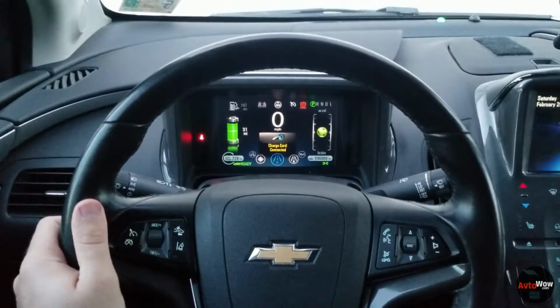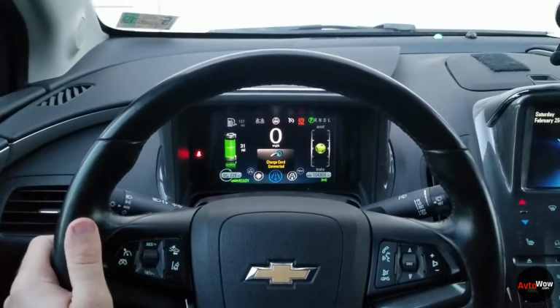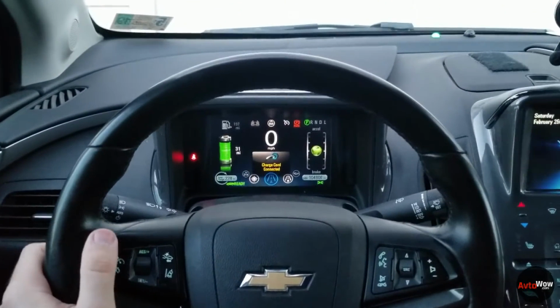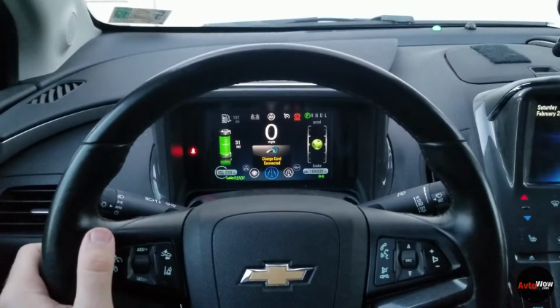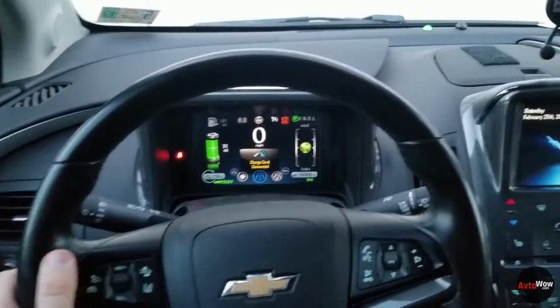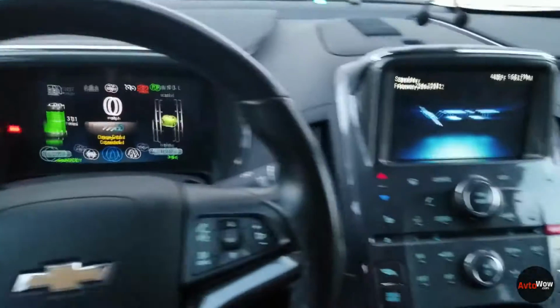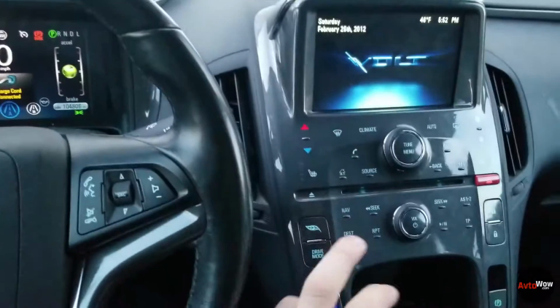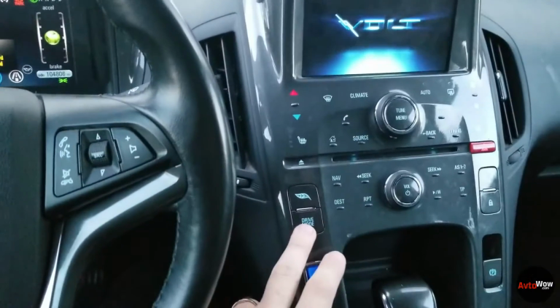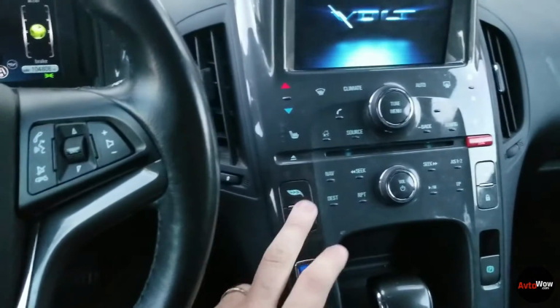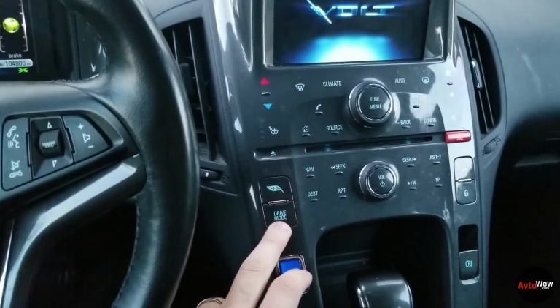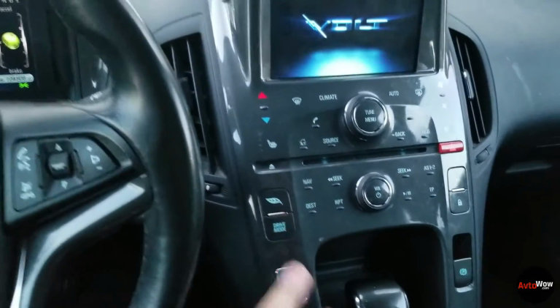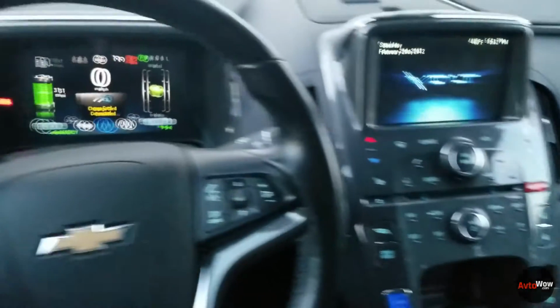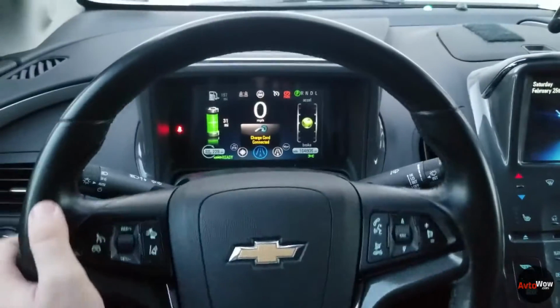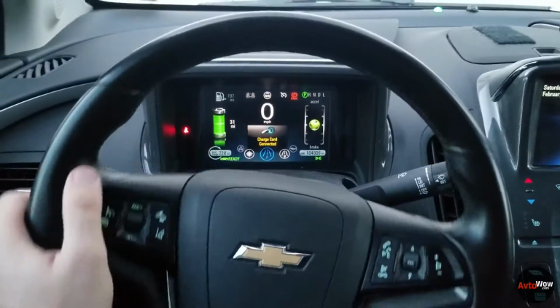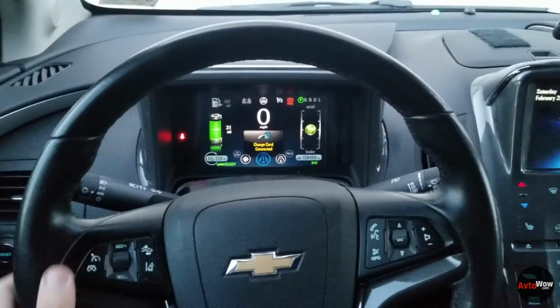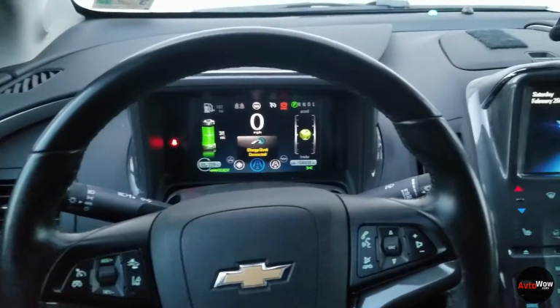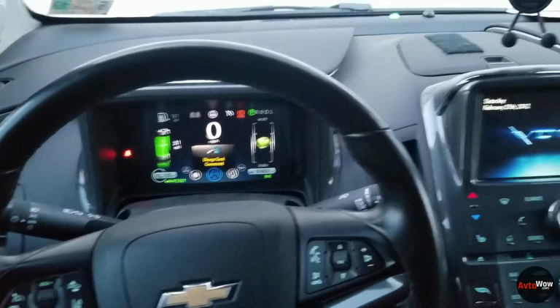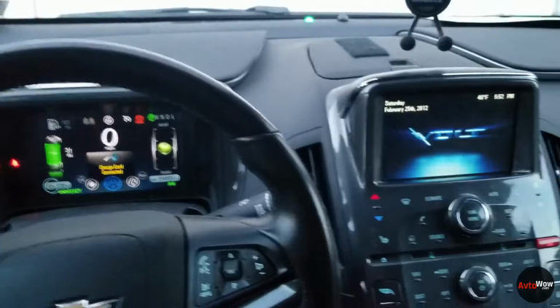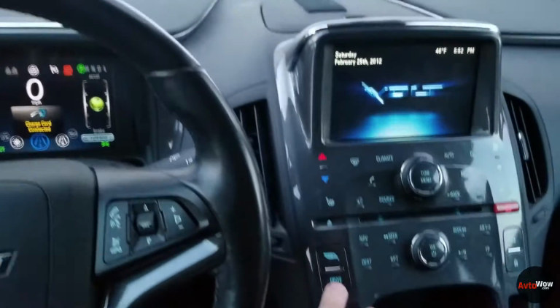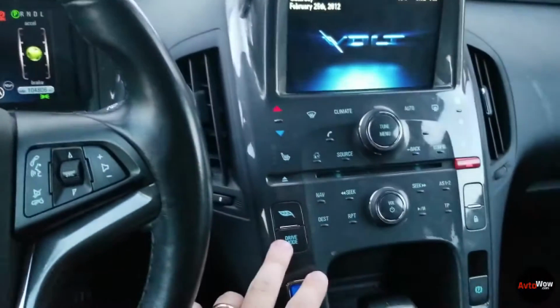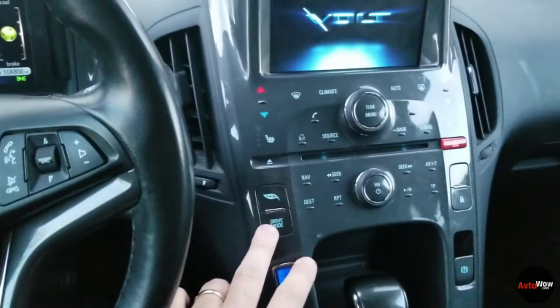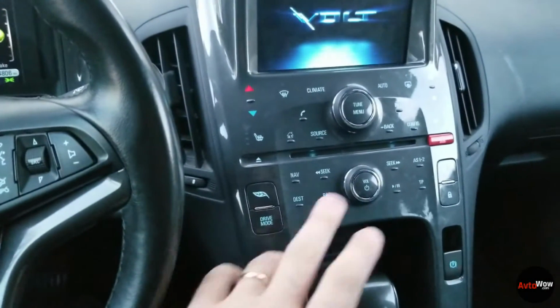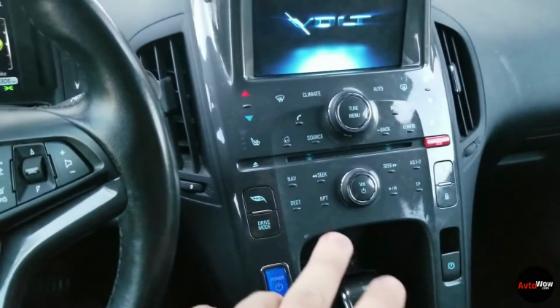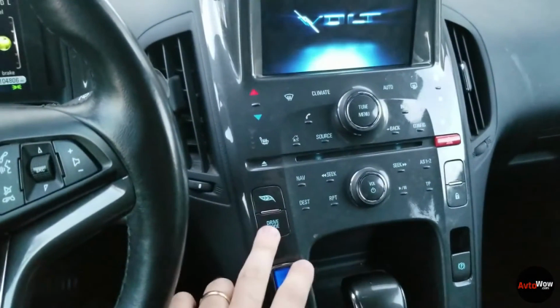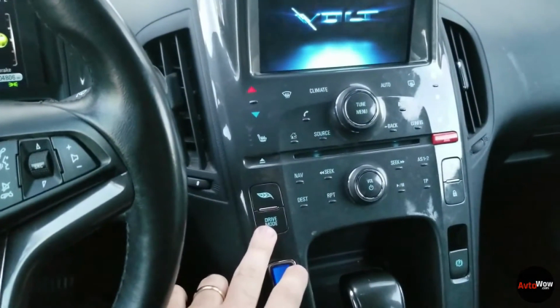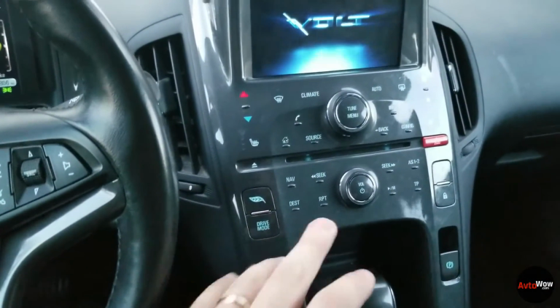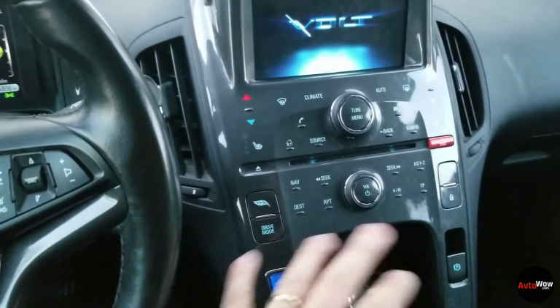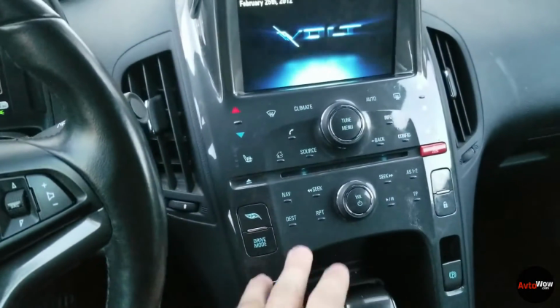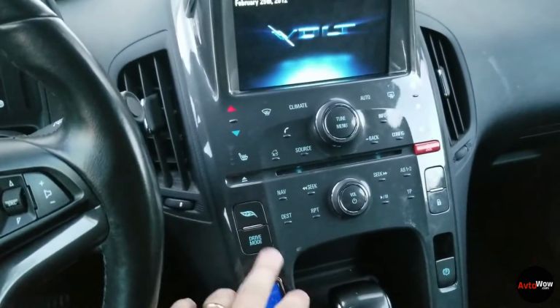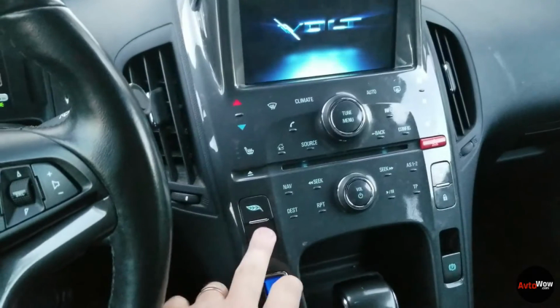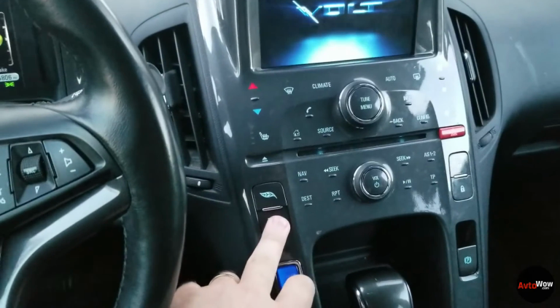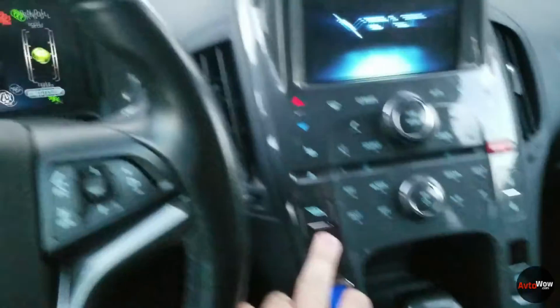In this video we're going to talk about the drive mode button in this 2013 Chevy Volt. This actually has four different options and we'll talk about what each option is and how you should use it. Let's hold this button down really quick.